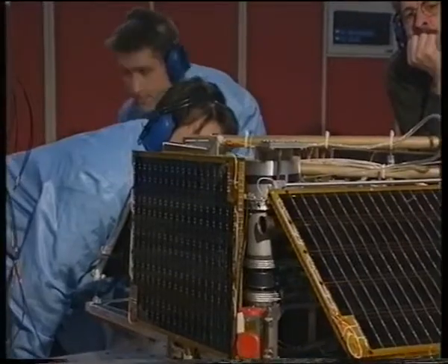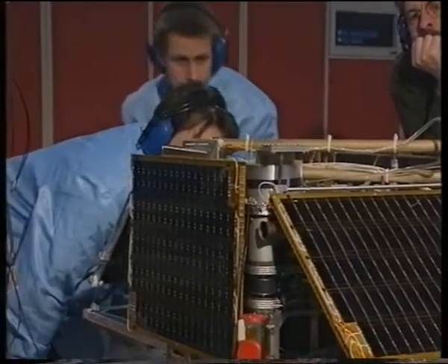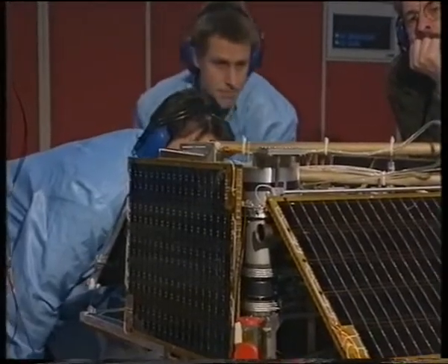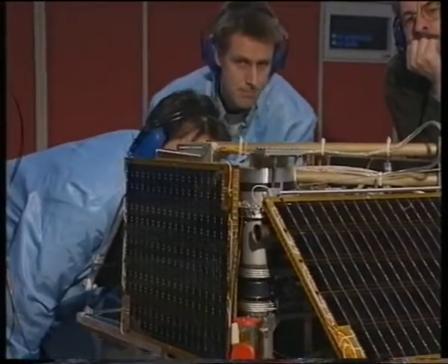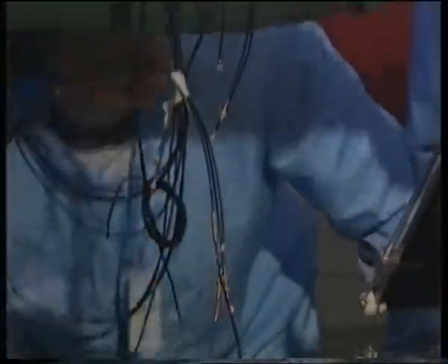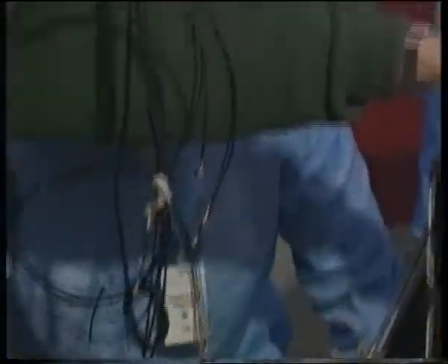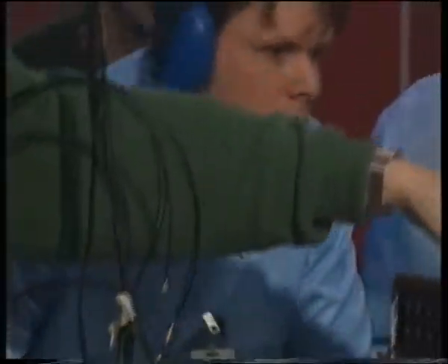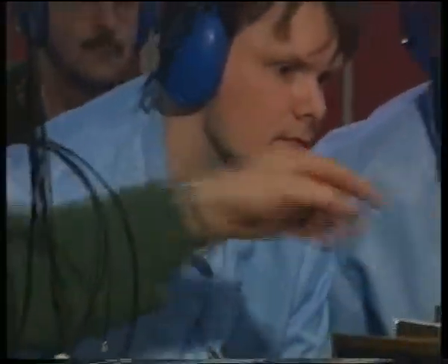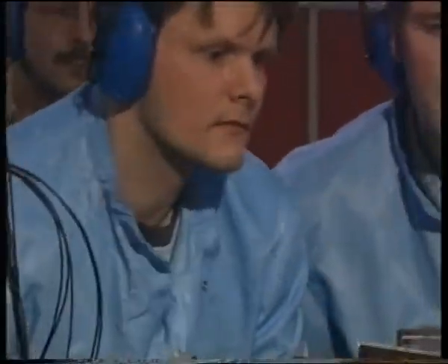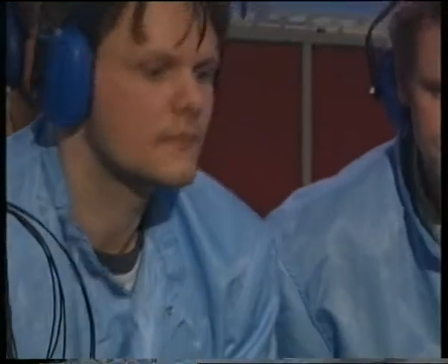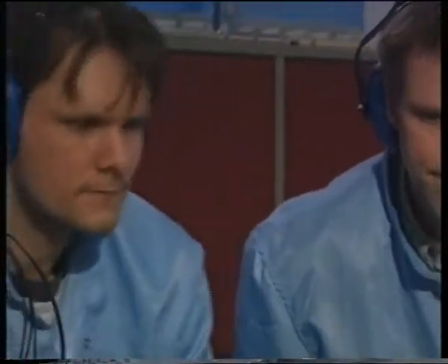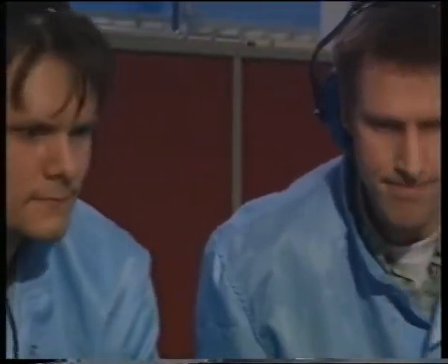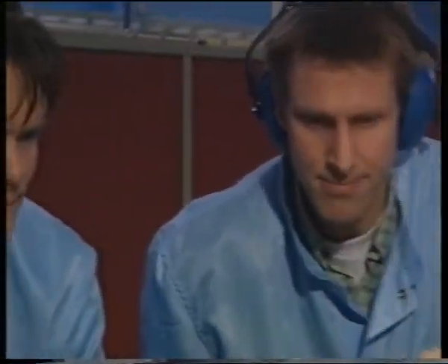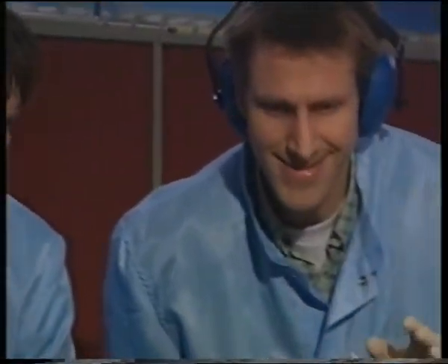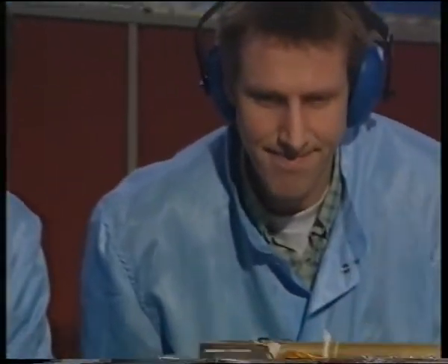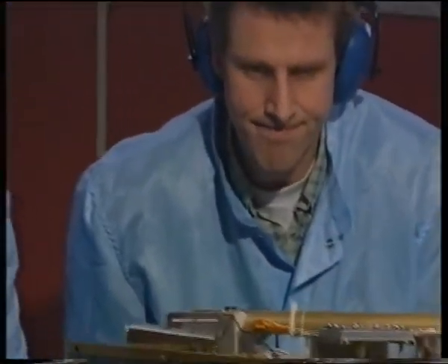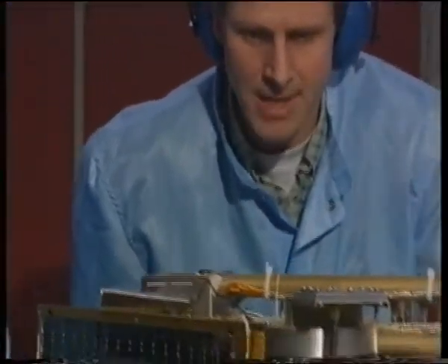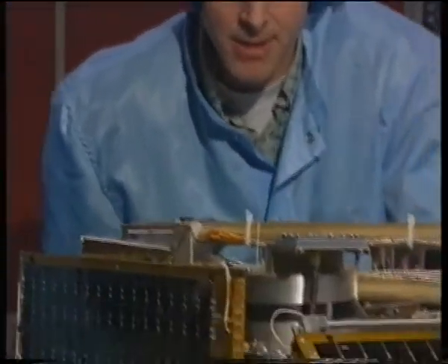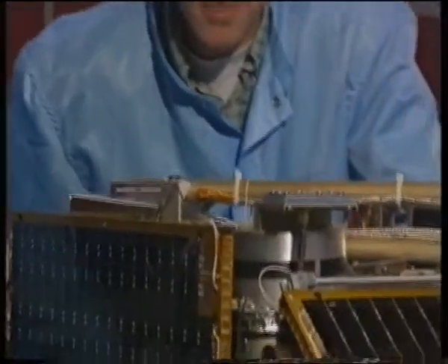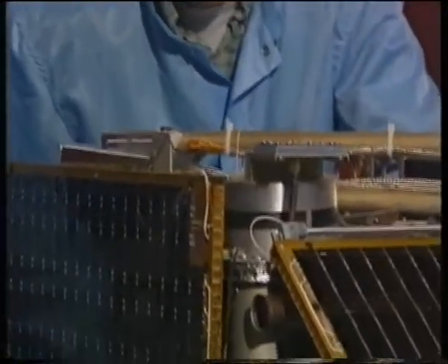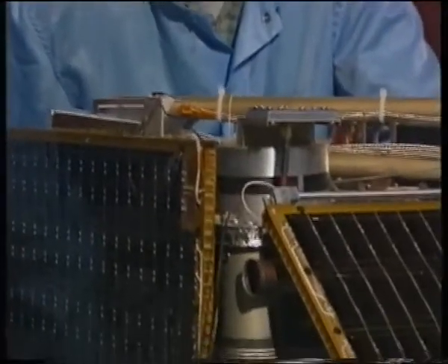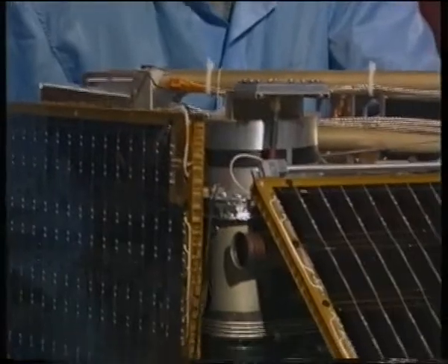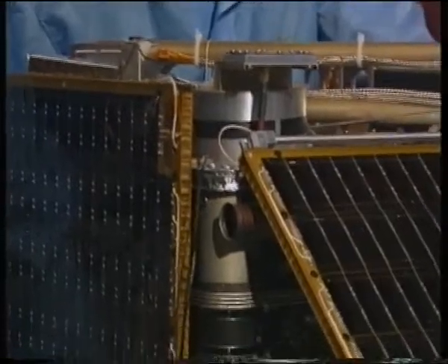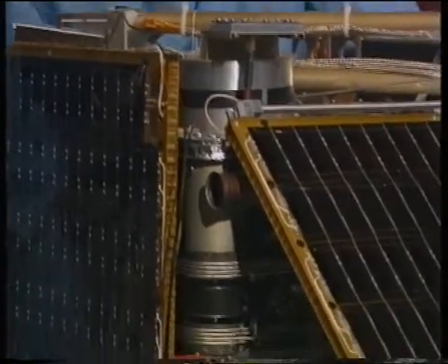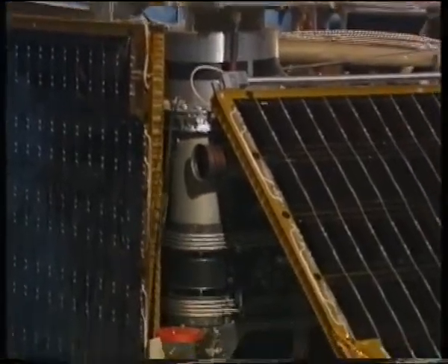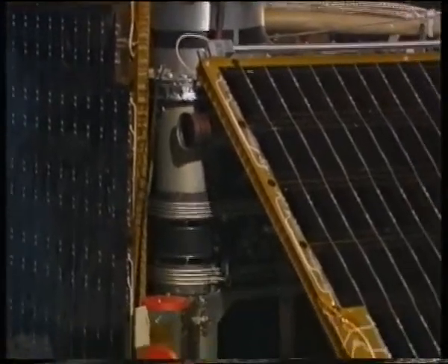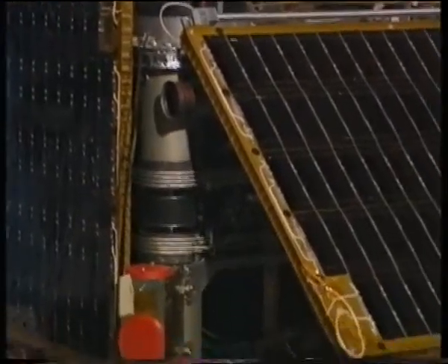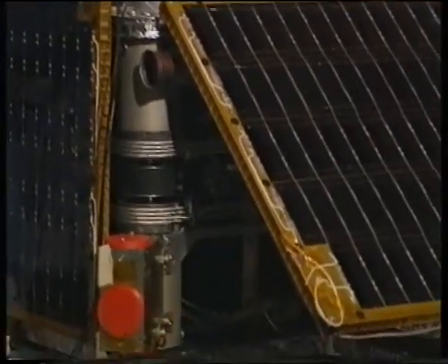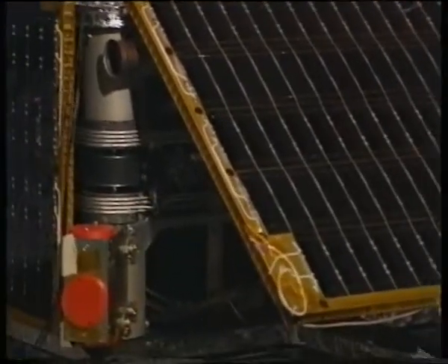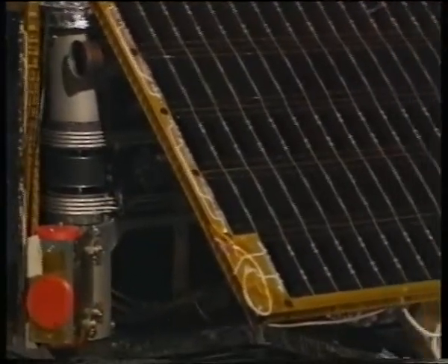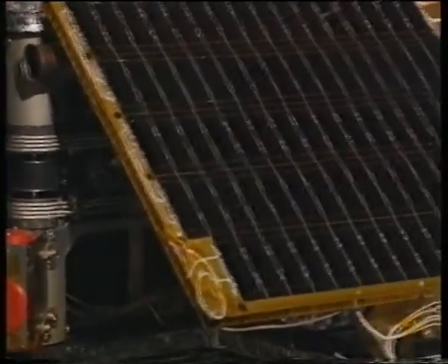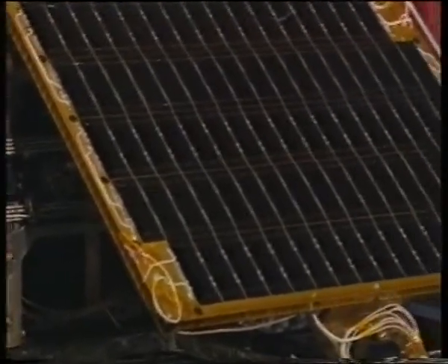The experiments on board are the electric and magnetic field experiment with the wire boom system, the particle spectrometer, the UV photometers, and two deployable Langmuir probes measuring electron density.